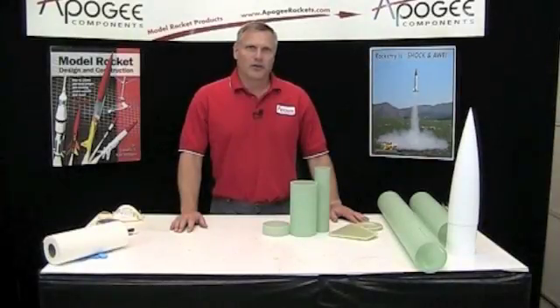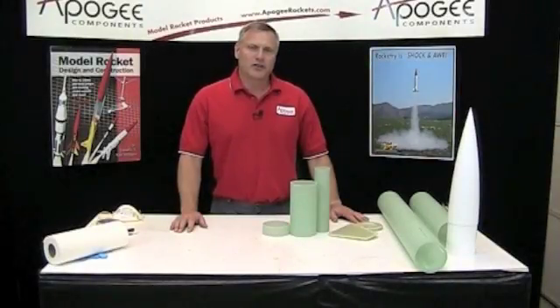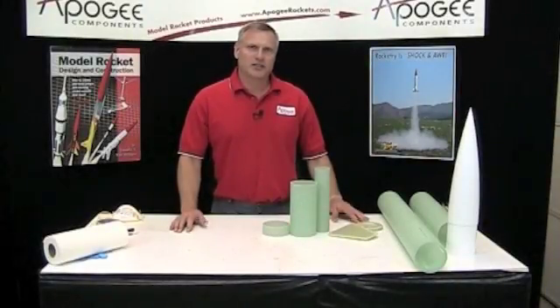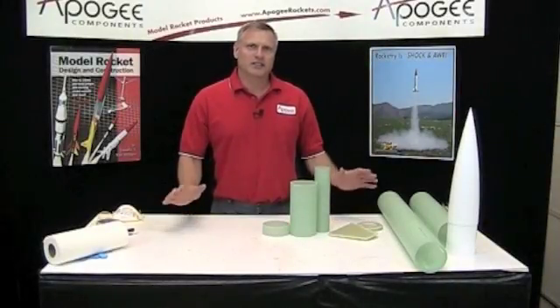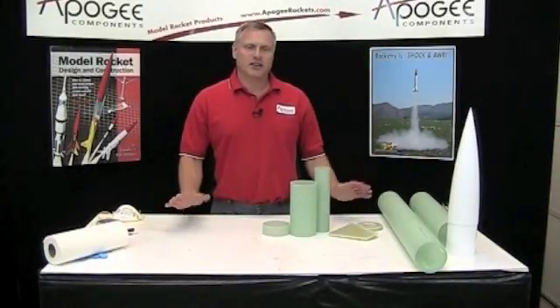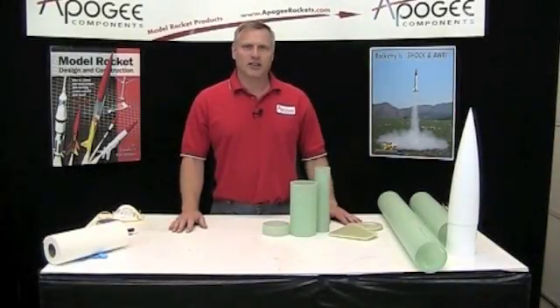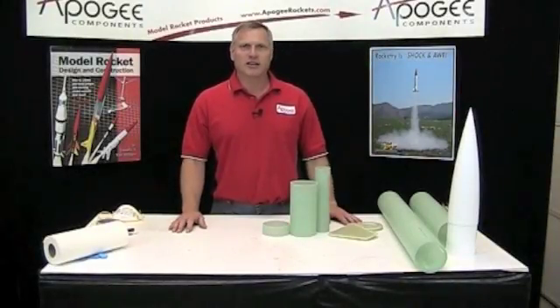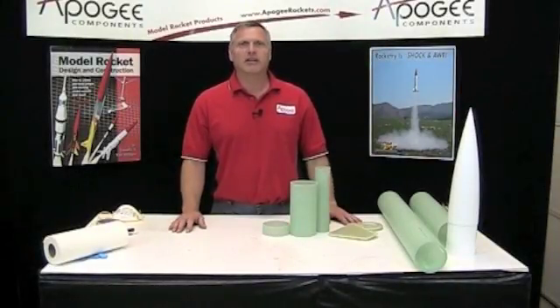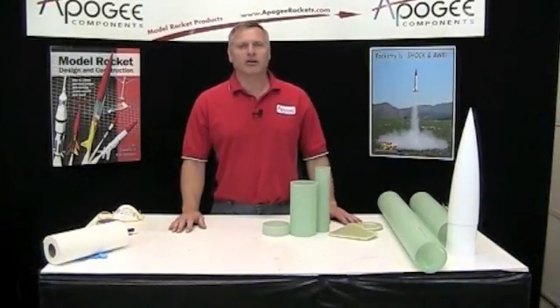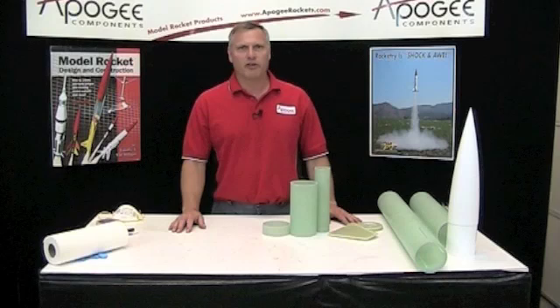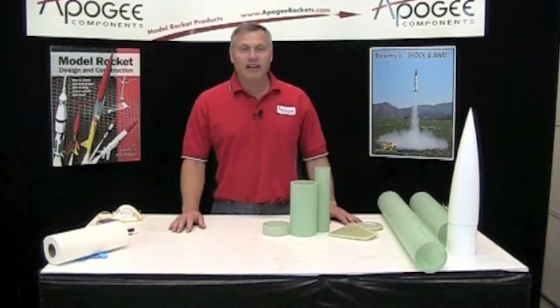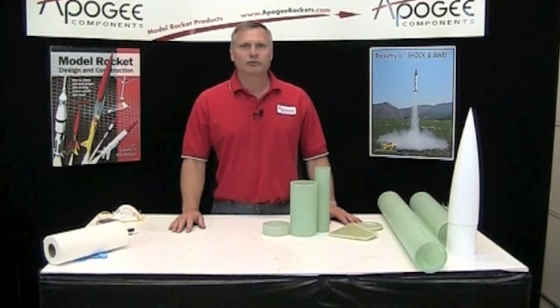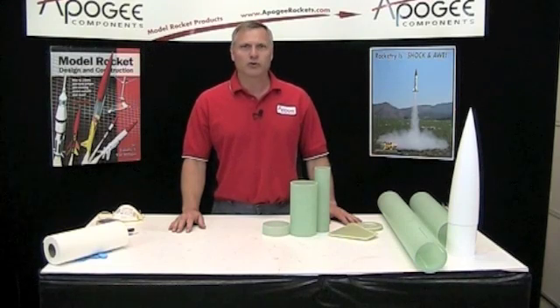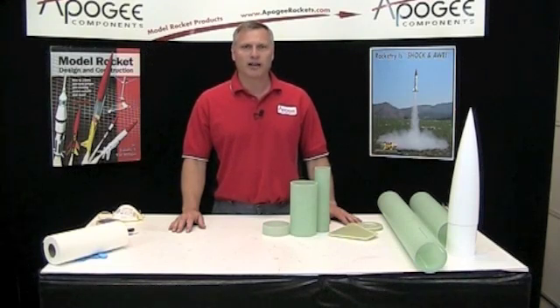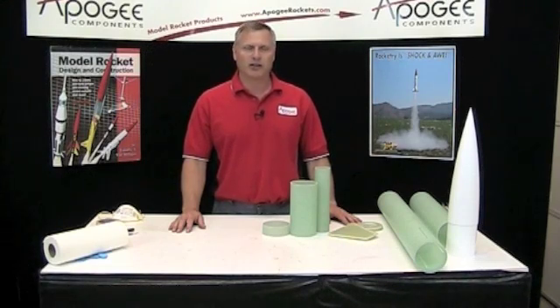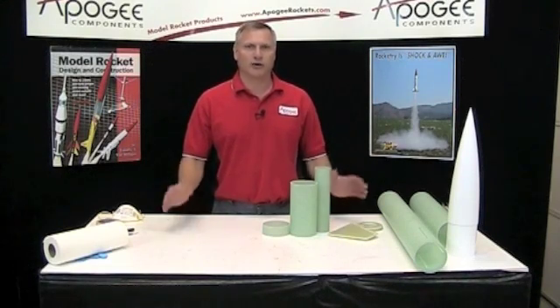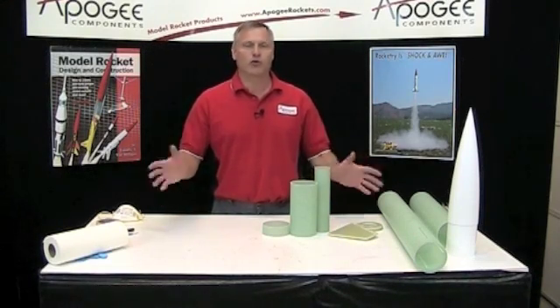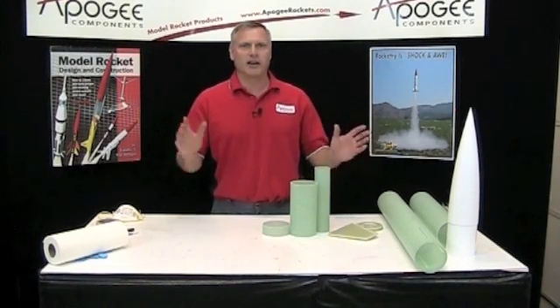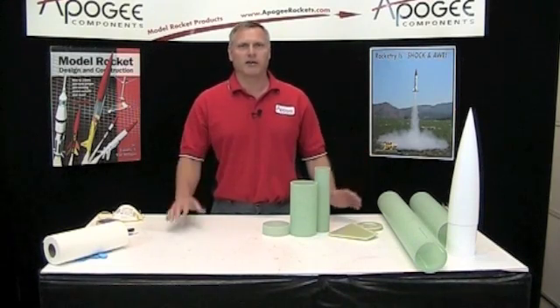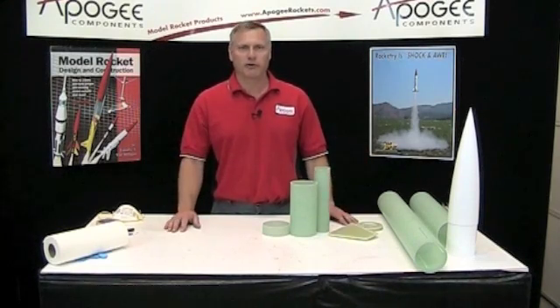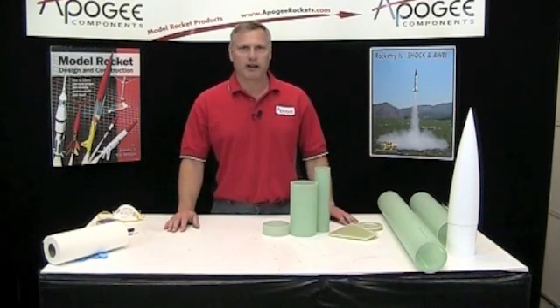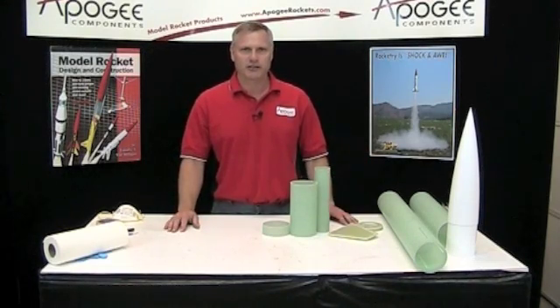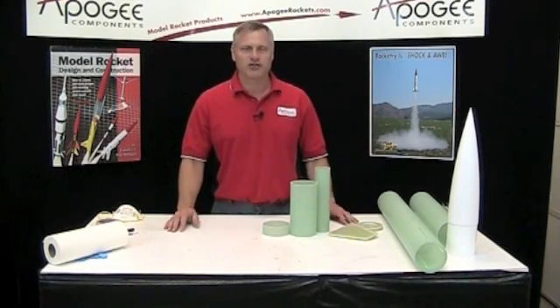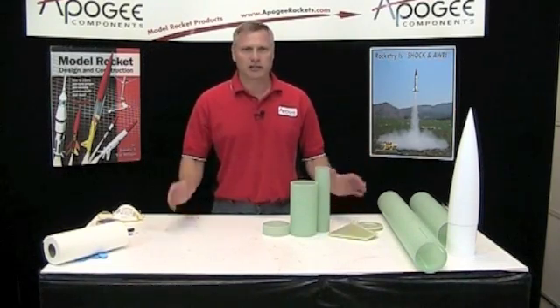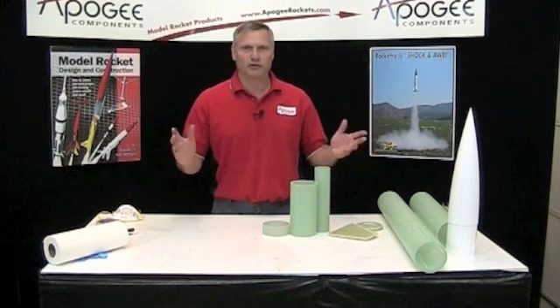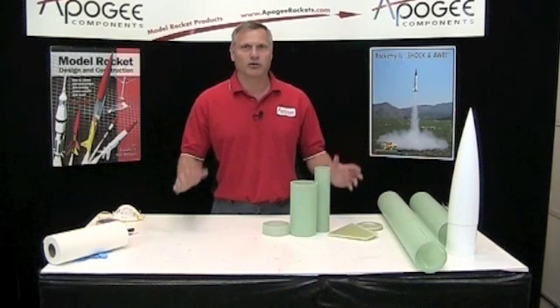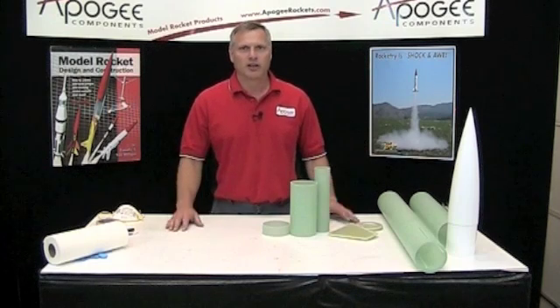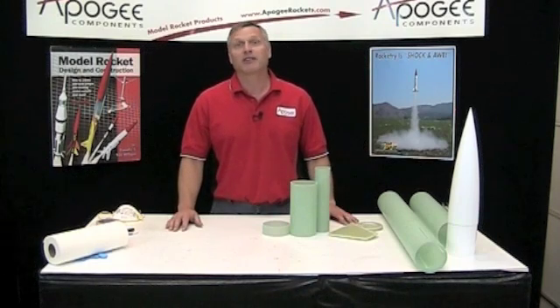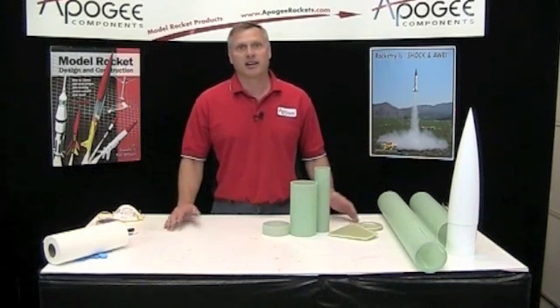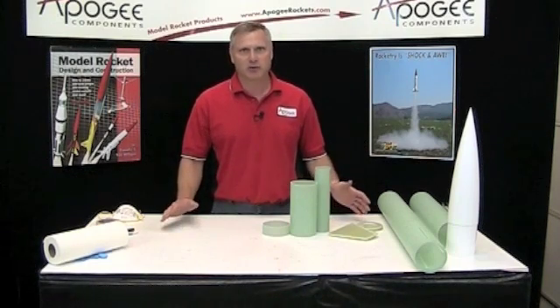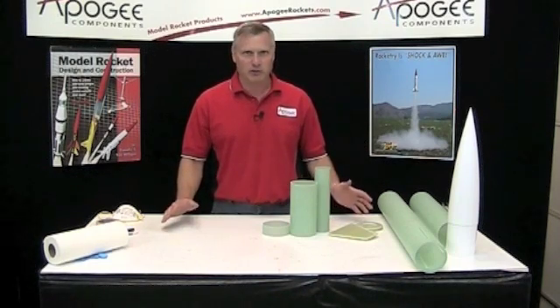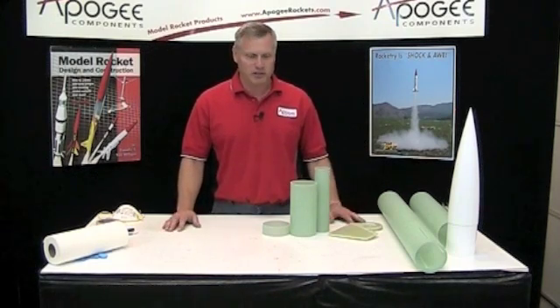This is the assembly of the Level 2 rocket. It's a great name for a rocket — just Level 2 — because that explains what it does.